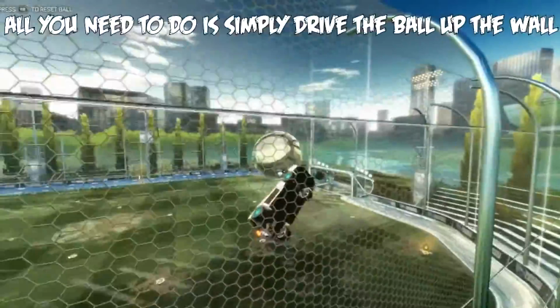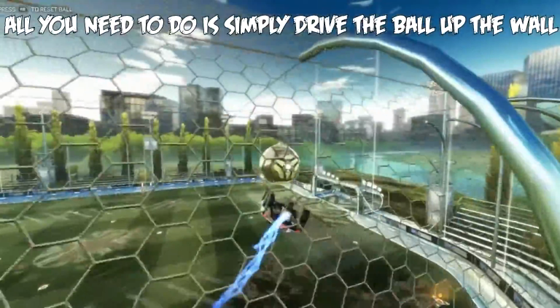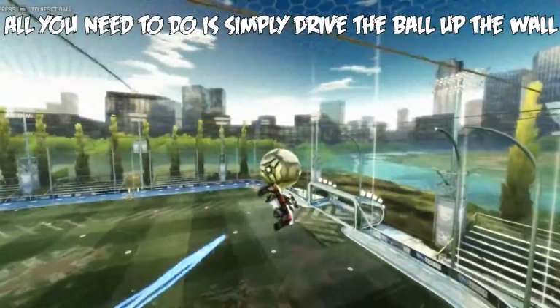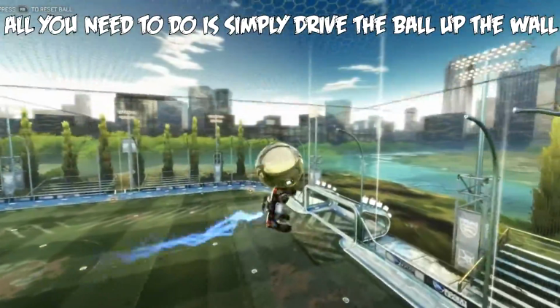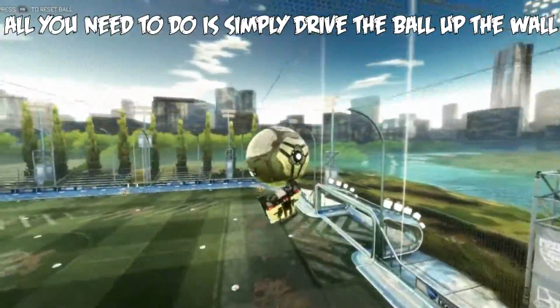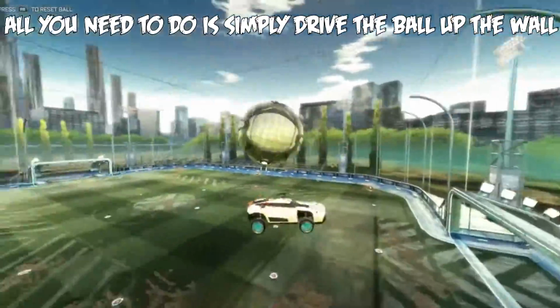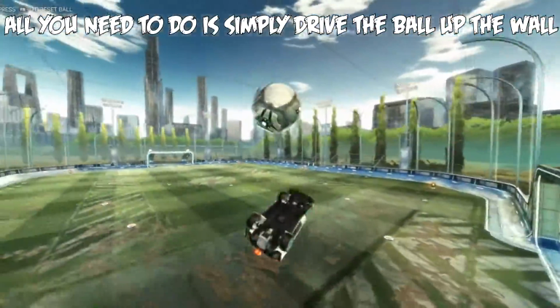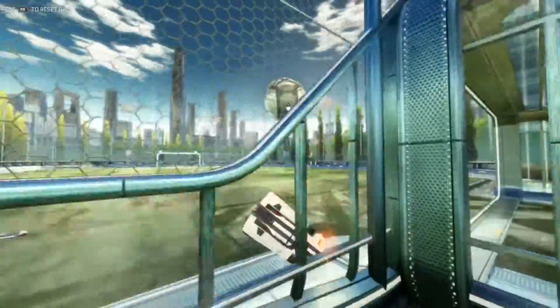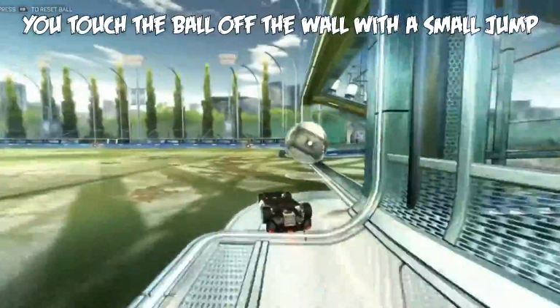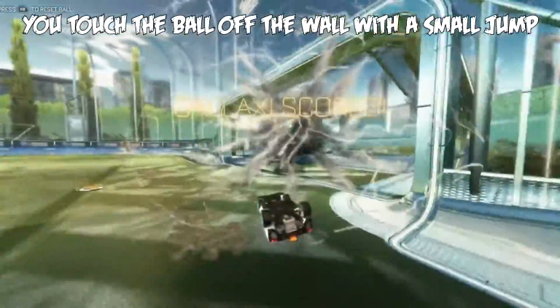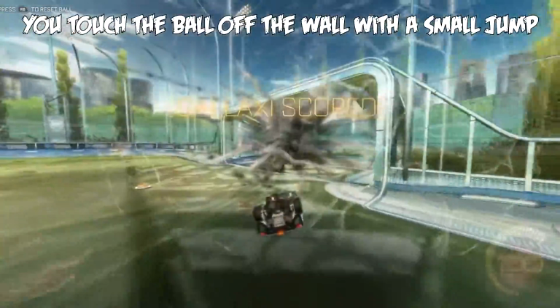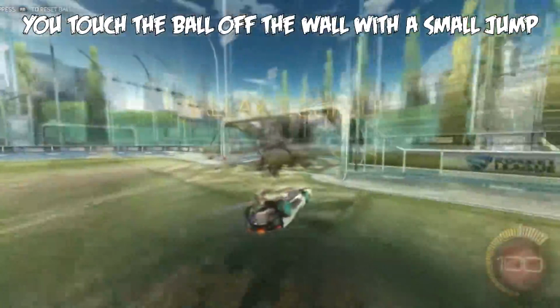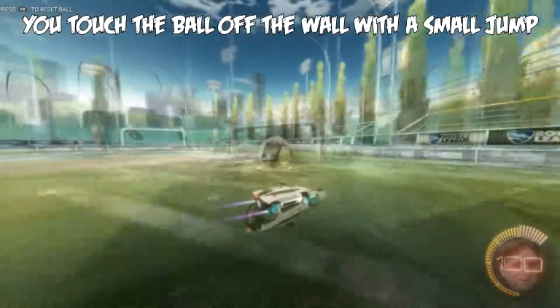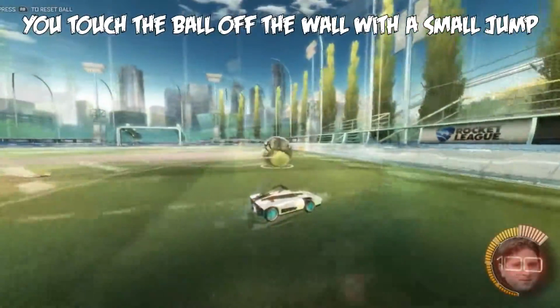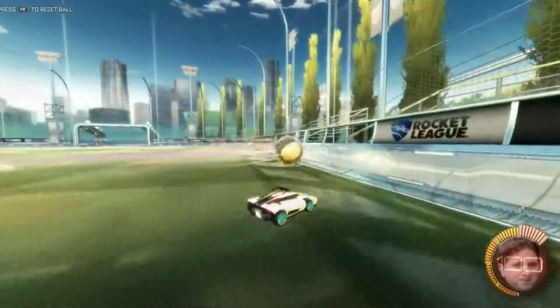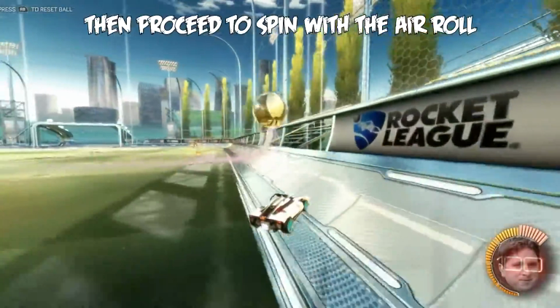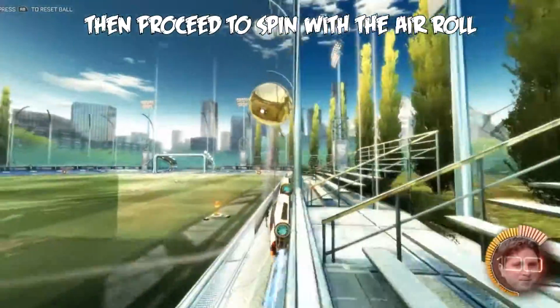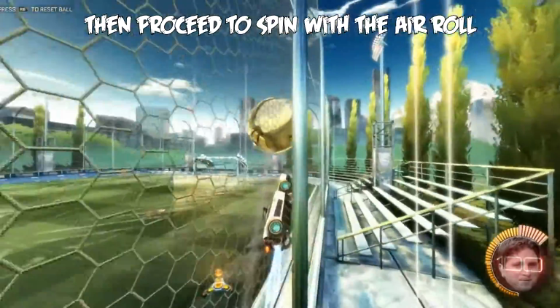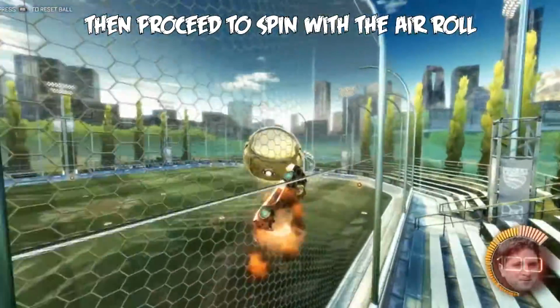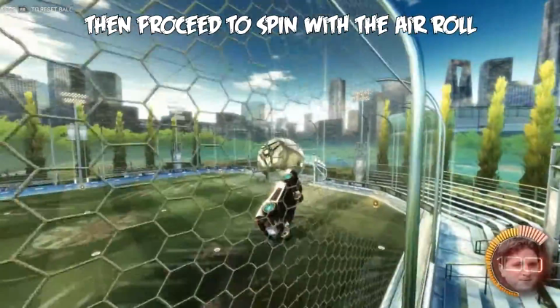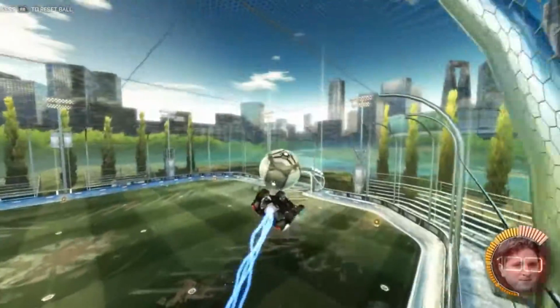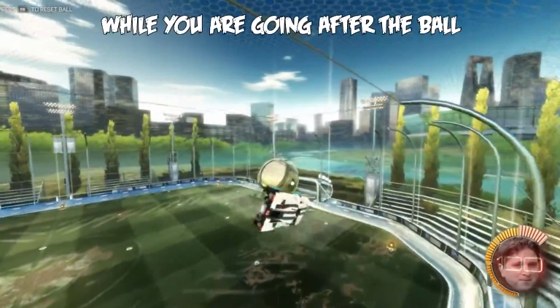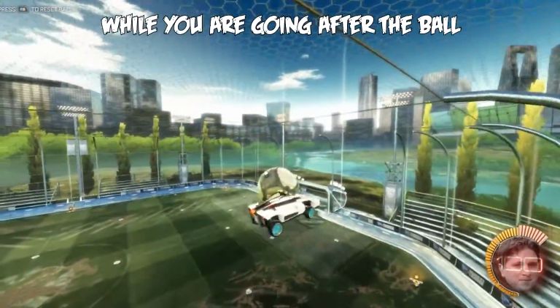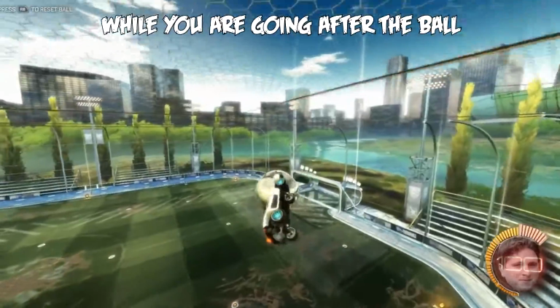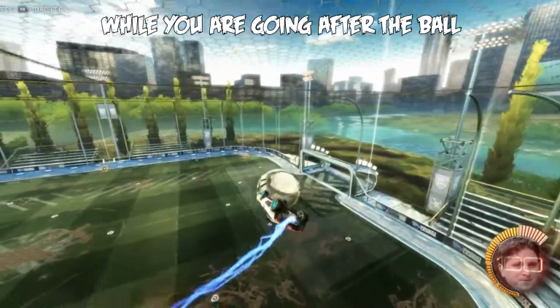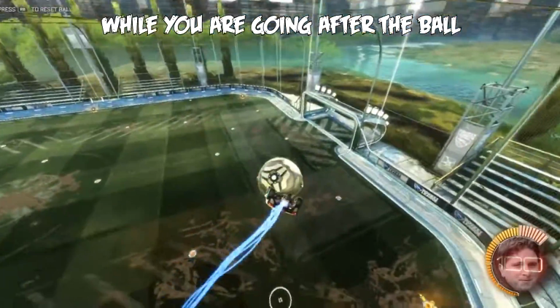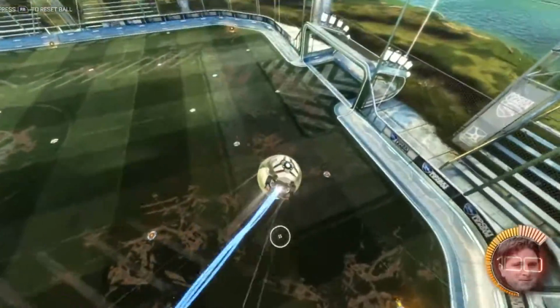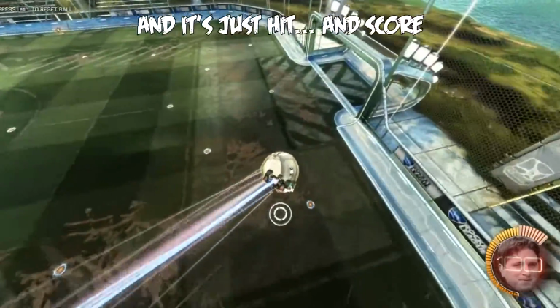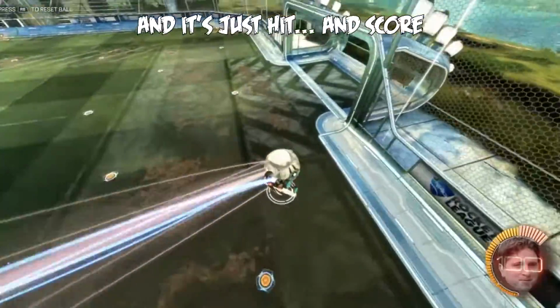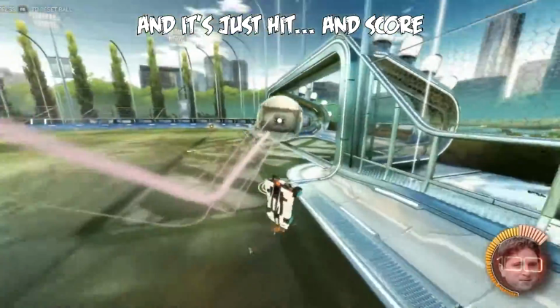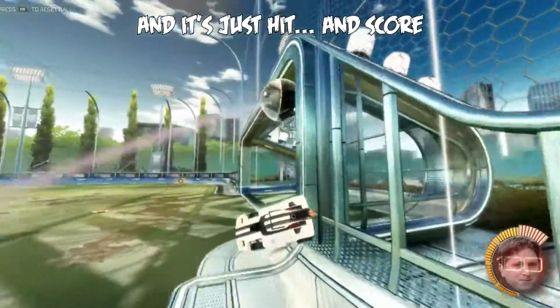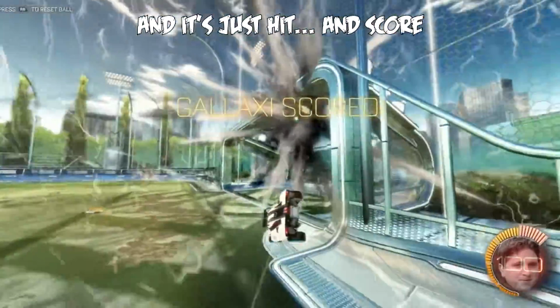All you need to do is simply drive the ball up the wall, touch the ball off the wall with a small jump, then proceed to spin with the arrow while you are going after the ball, and it's just hit and score.